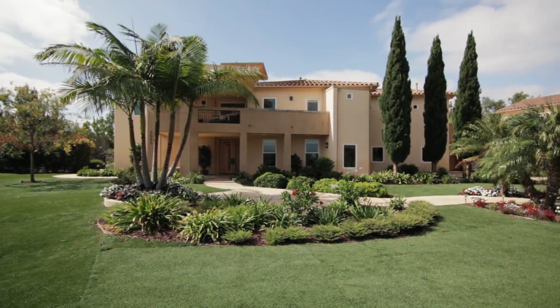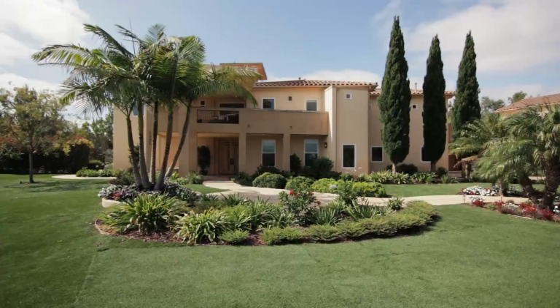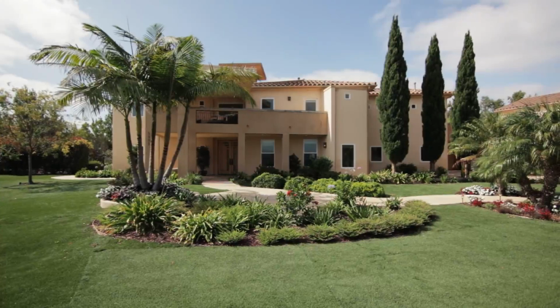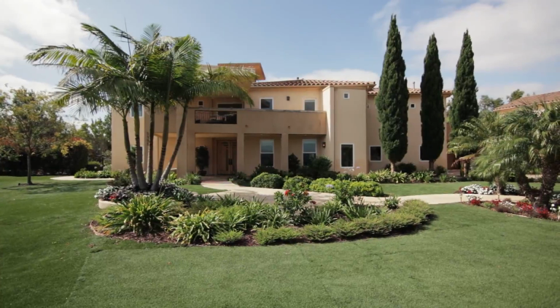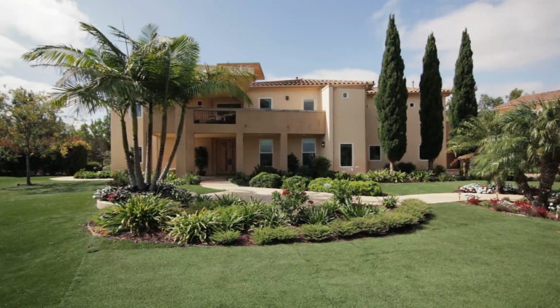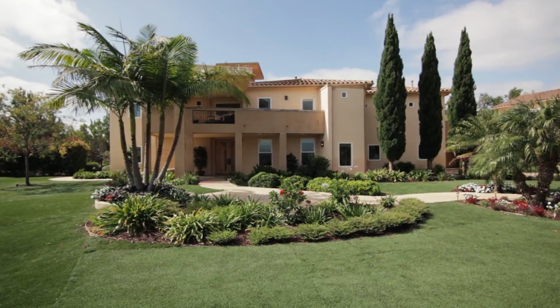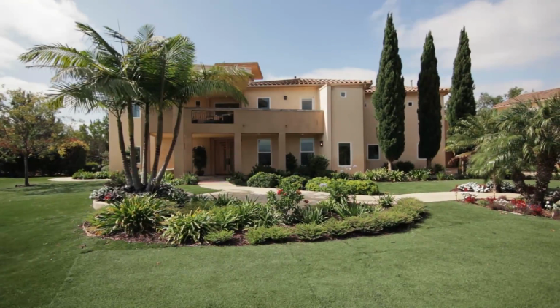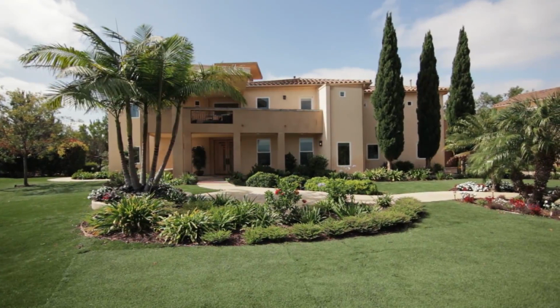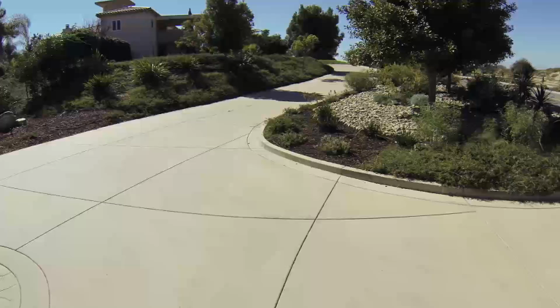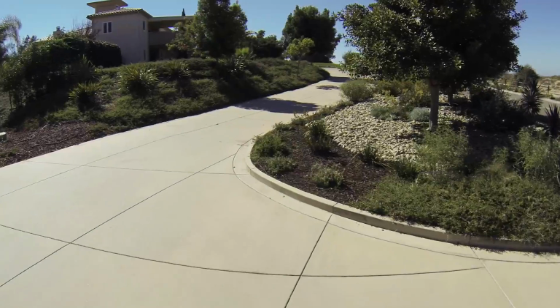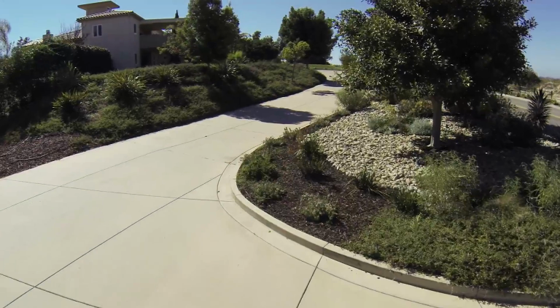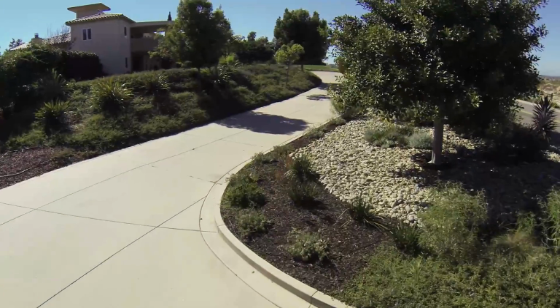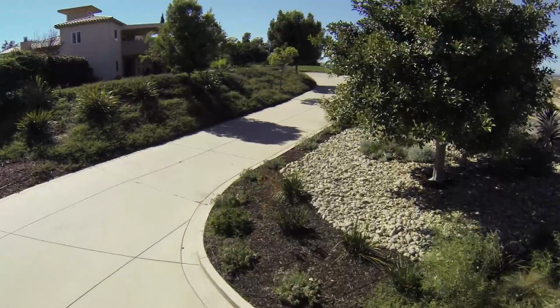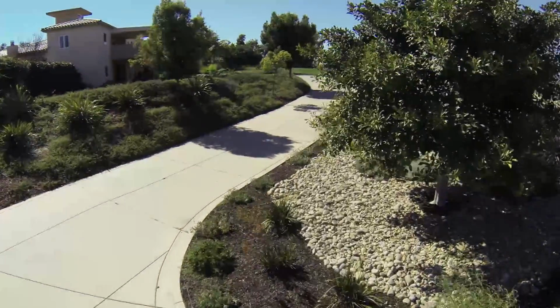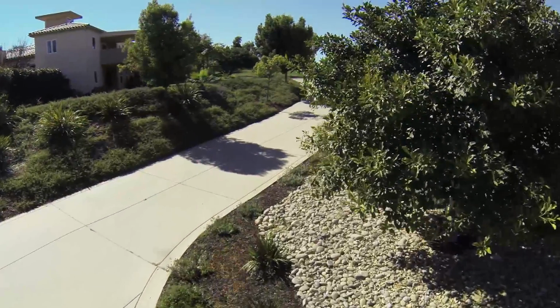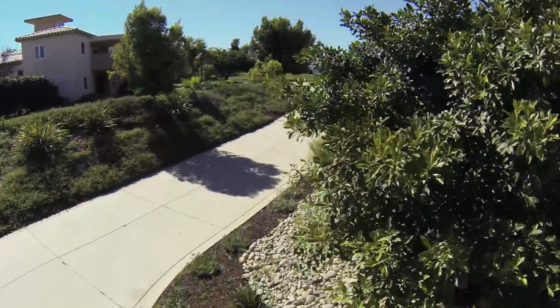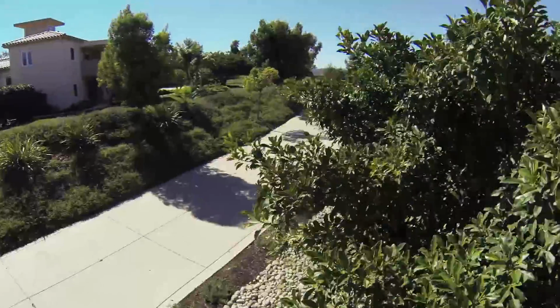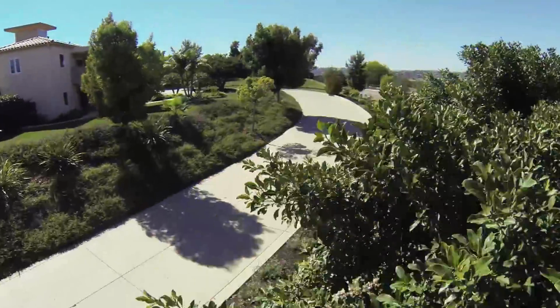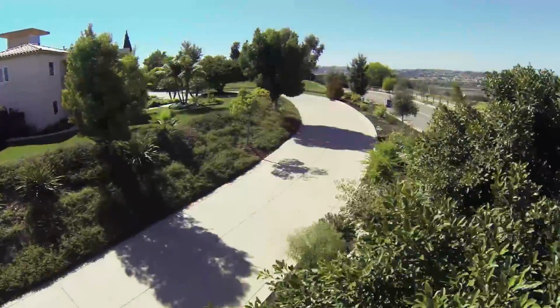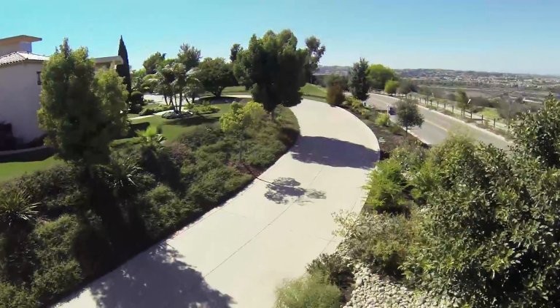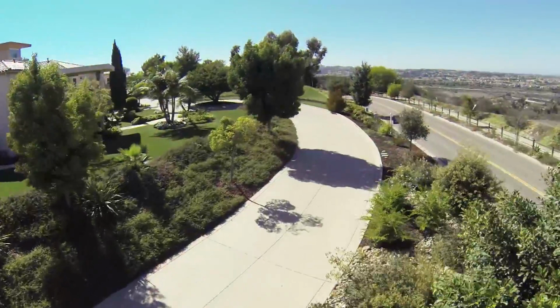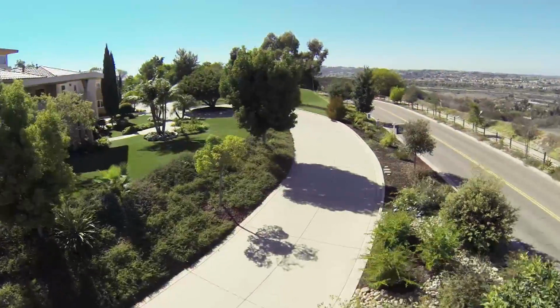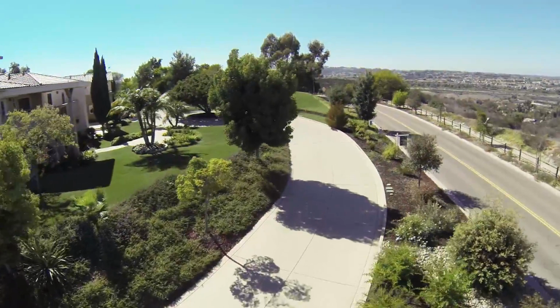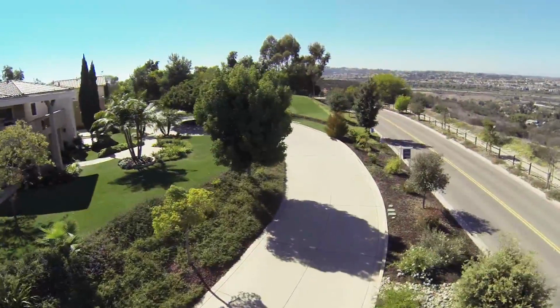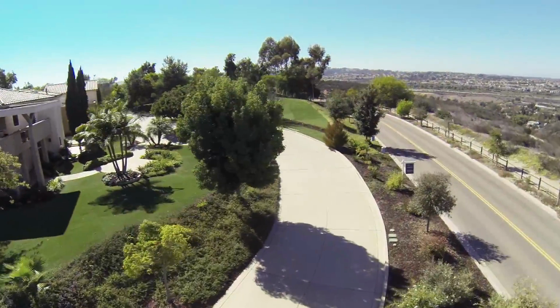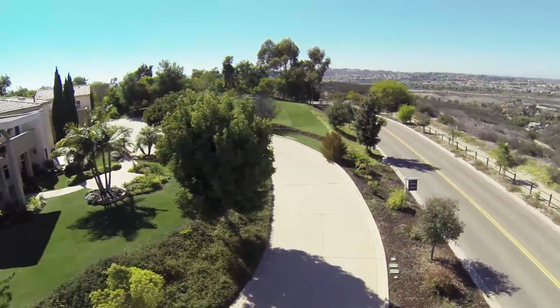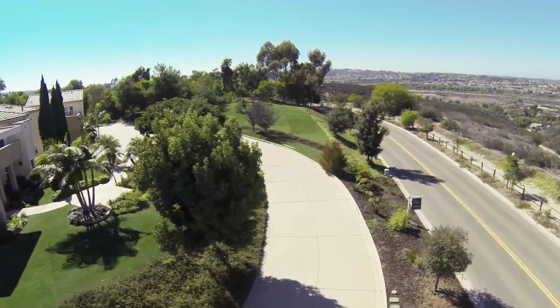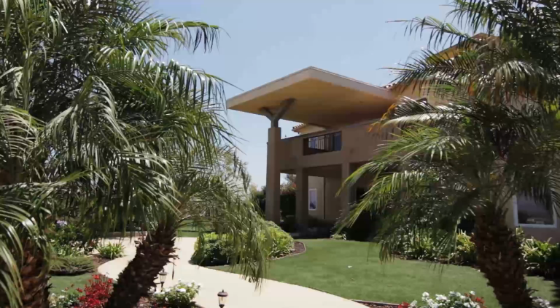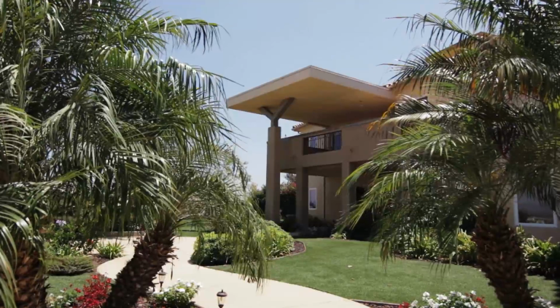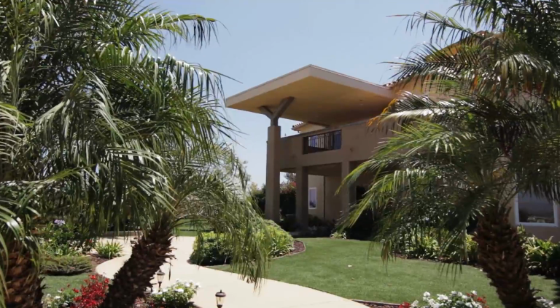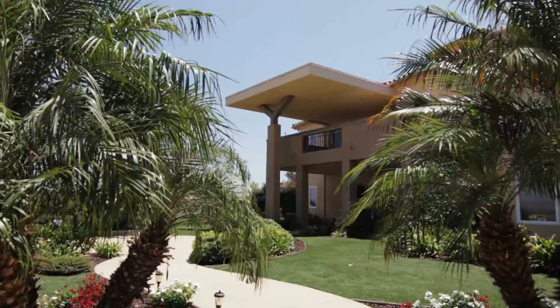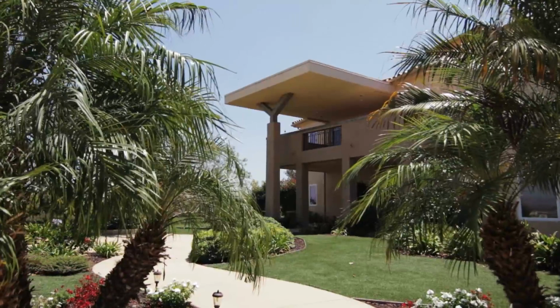Unlike much of Carmel Valley, the landscaping in Del Mar Mesa is mature. As you drive up the driveway, you'll notice there's flowers, plants, and trees hanging over the driveway, revealing this gorgeous home in all of its grandeur.